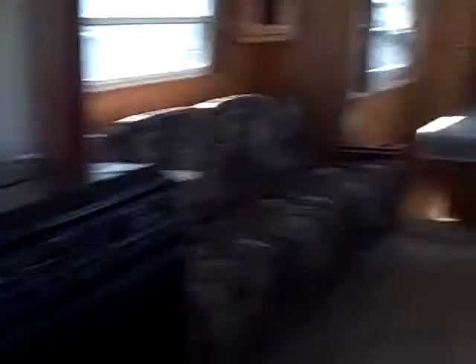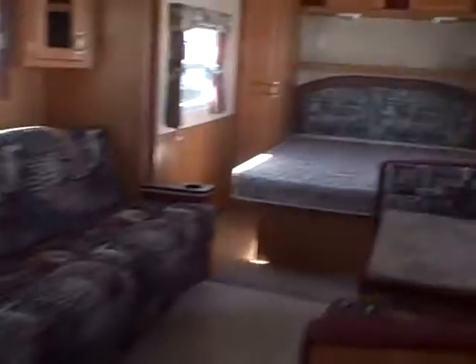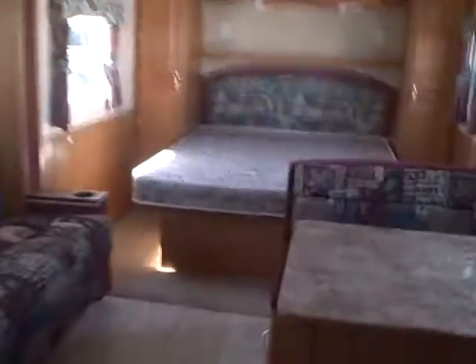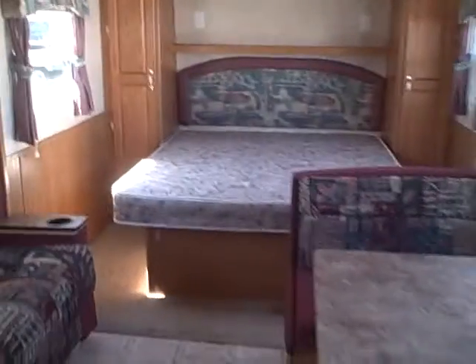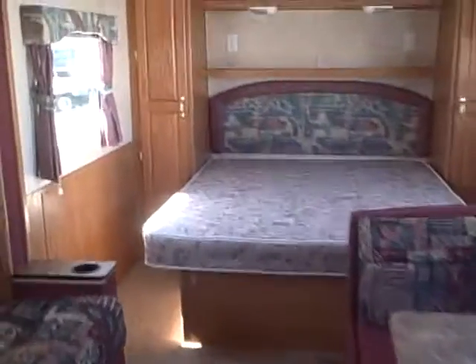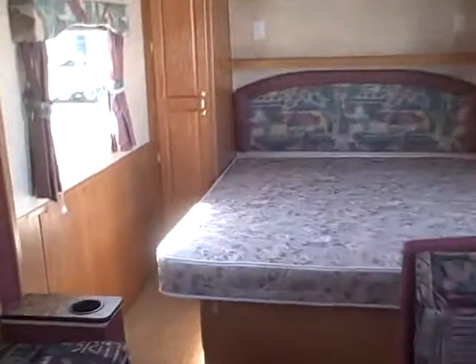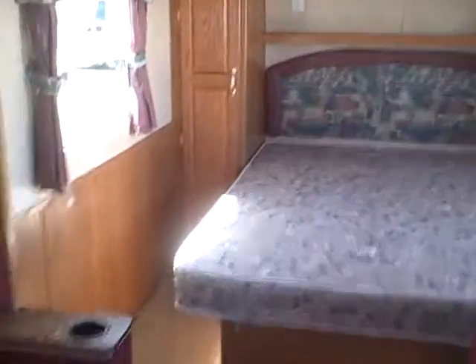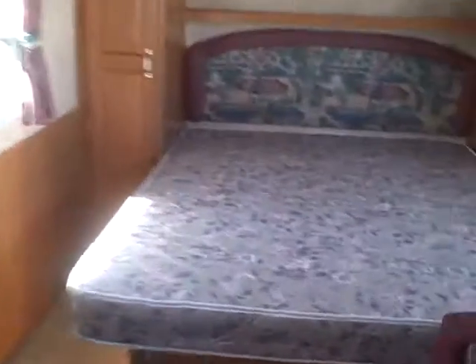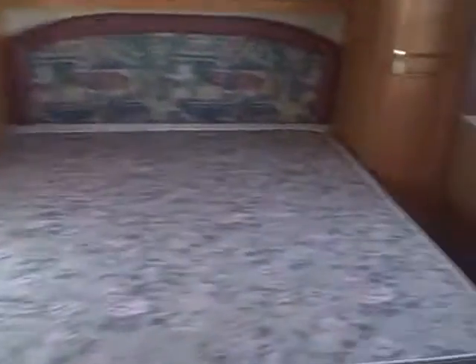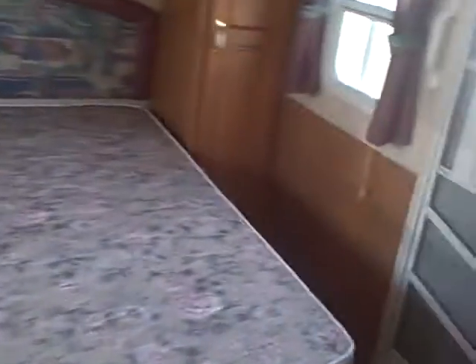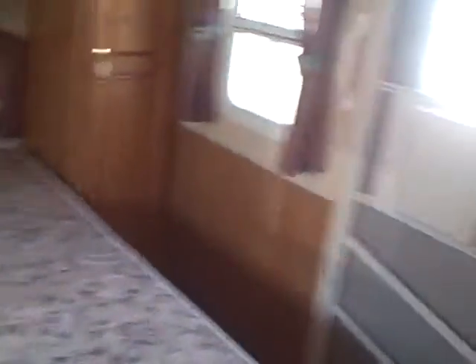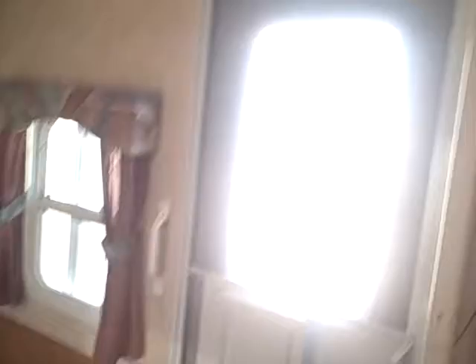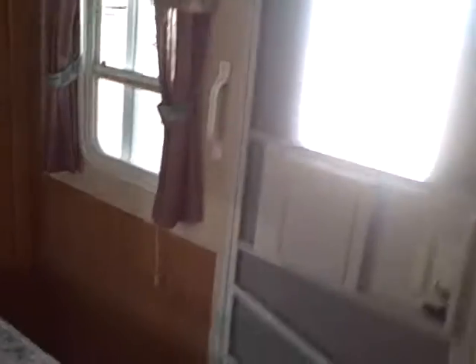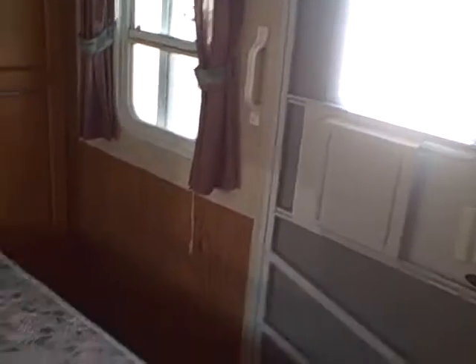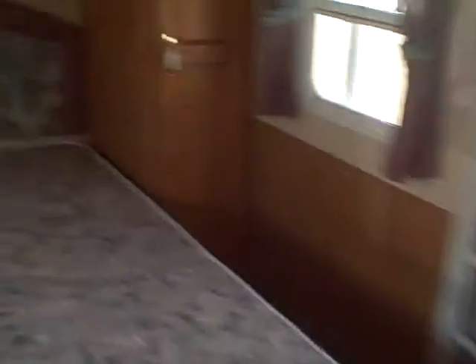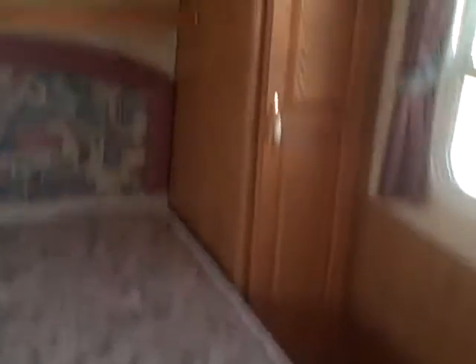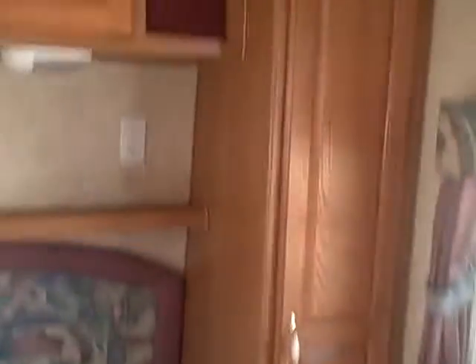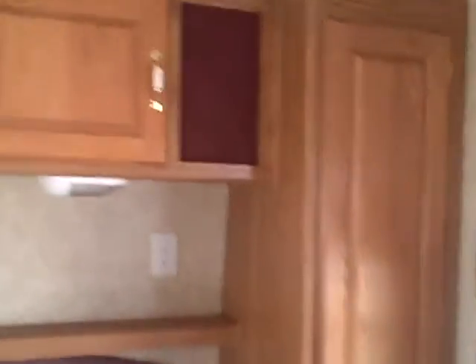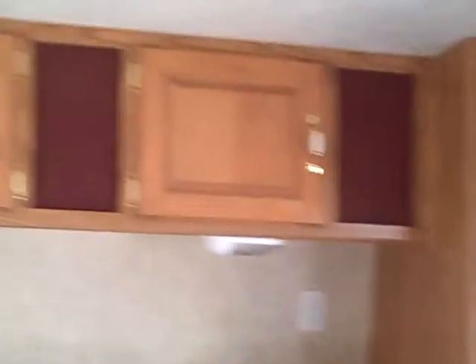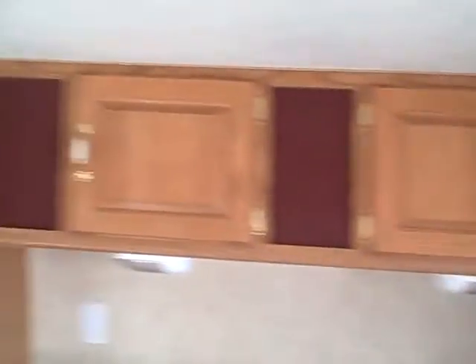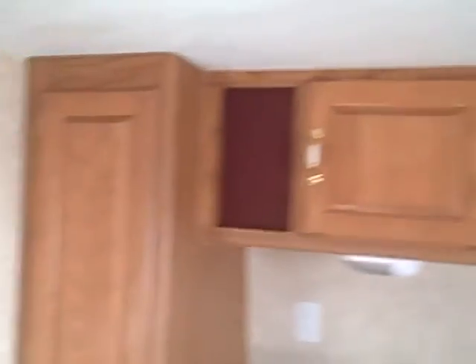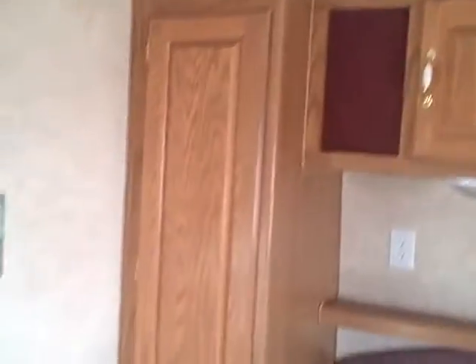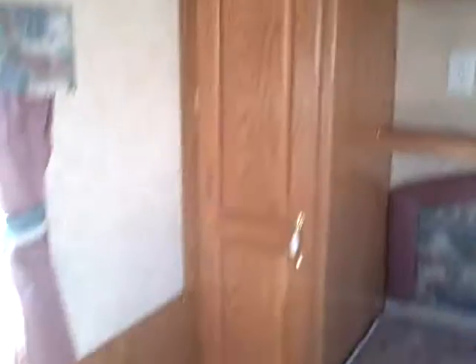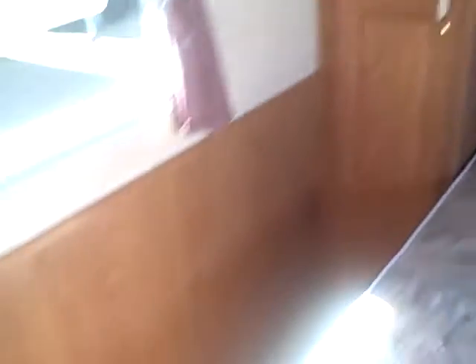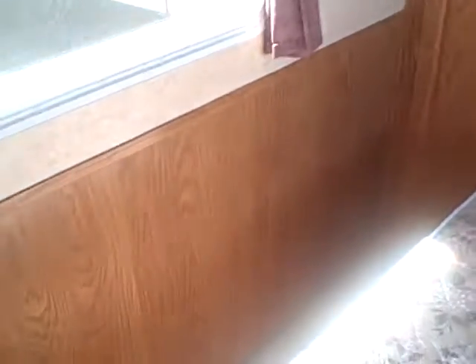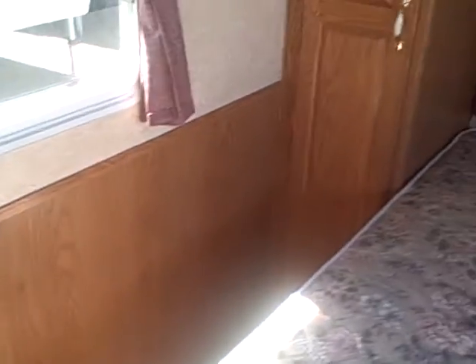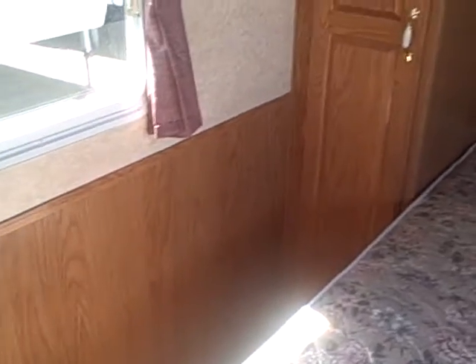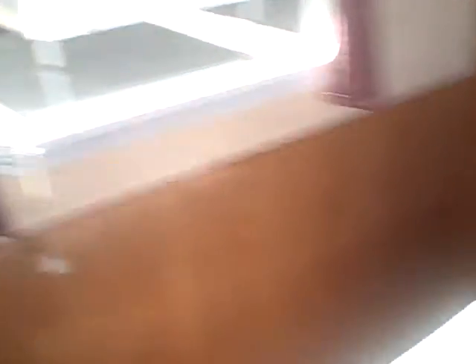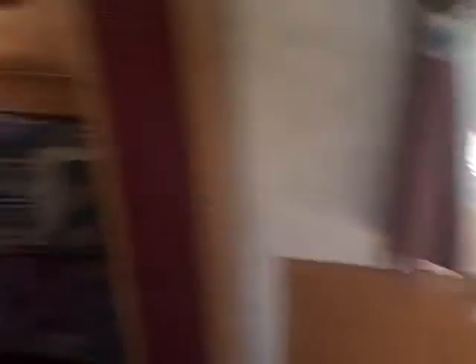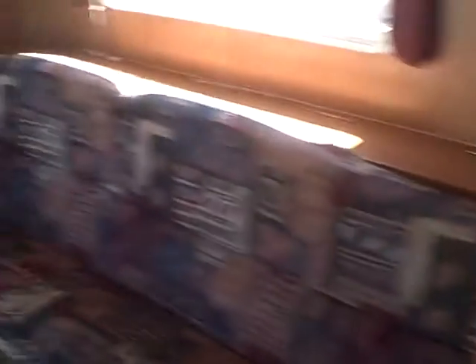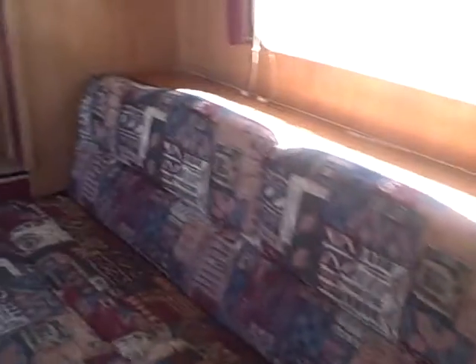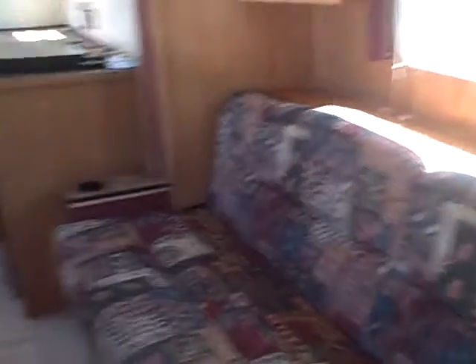And of course up front, the queen size walk-around bed. One of the most desirable floor plans in the trailer, because it has the double doors, the storage for long extended stays, and of course the bed you can approach from both sides so you're not crawling over each other.